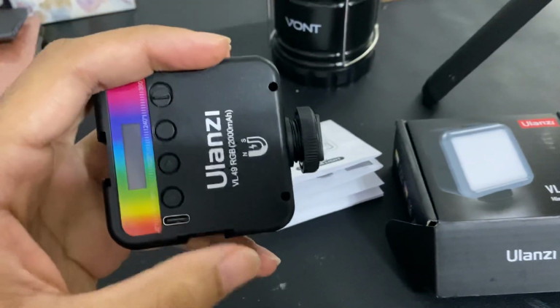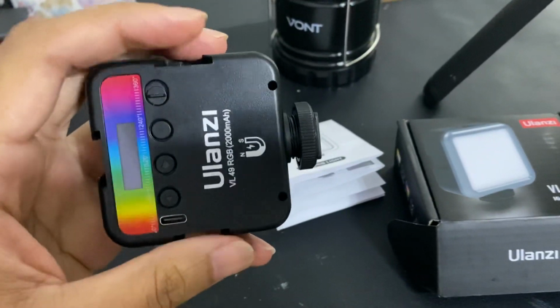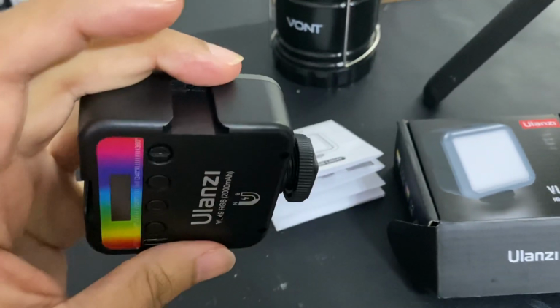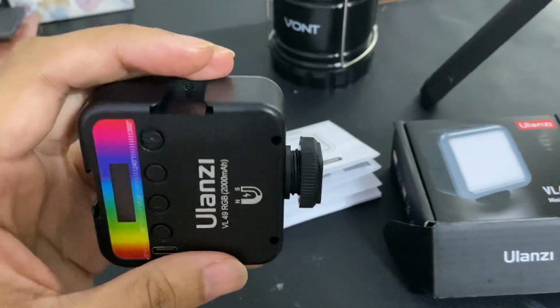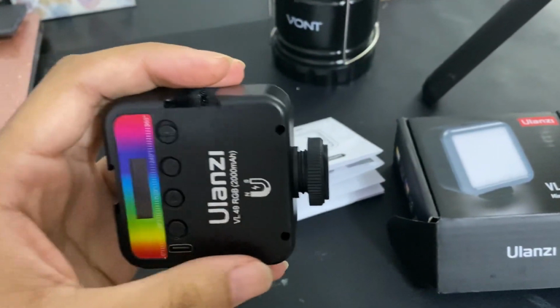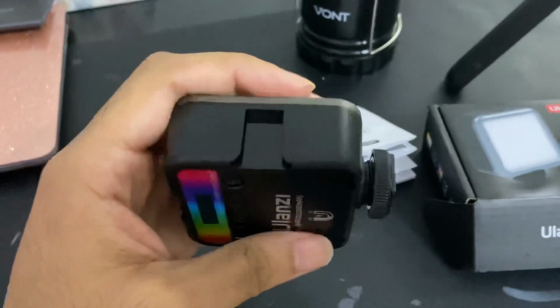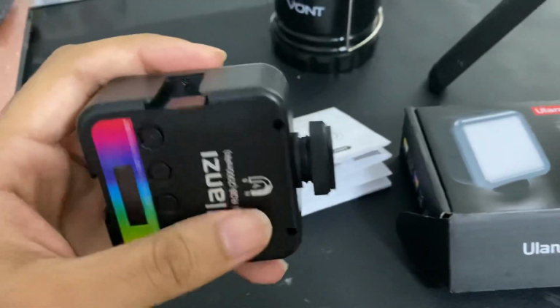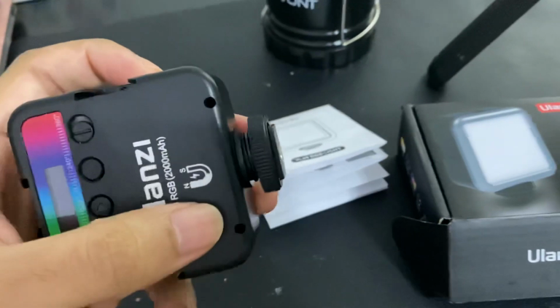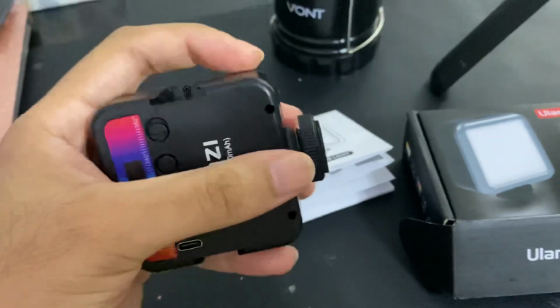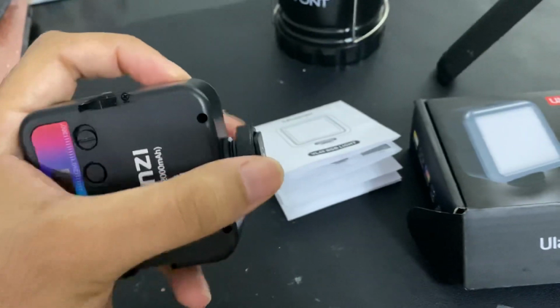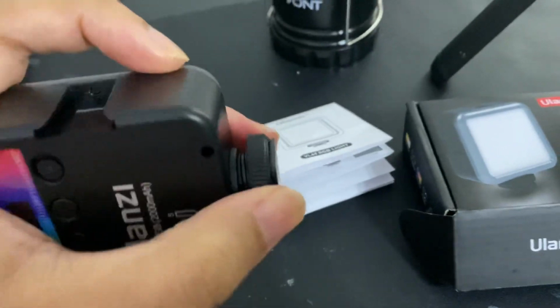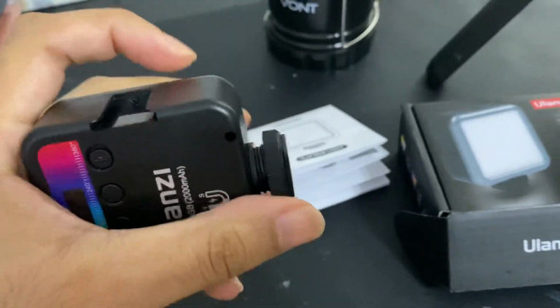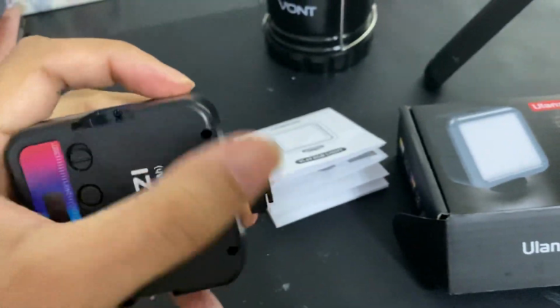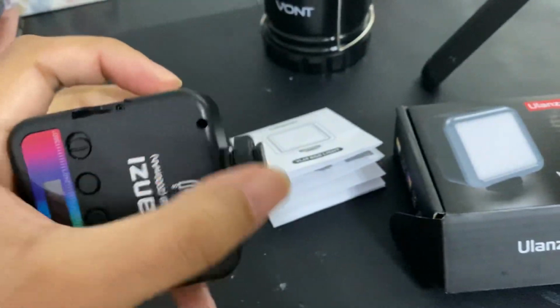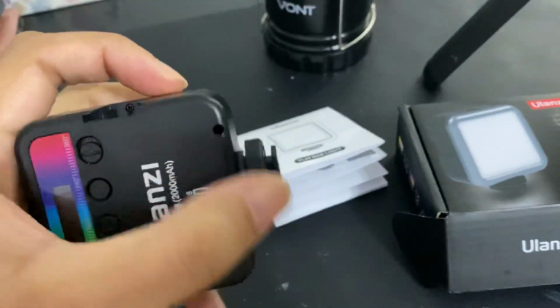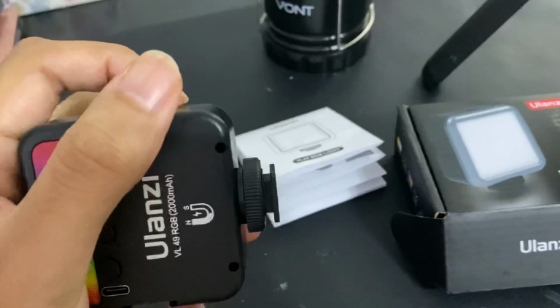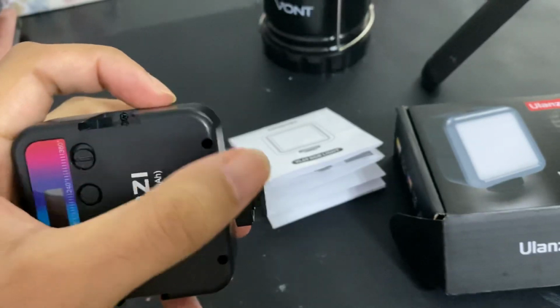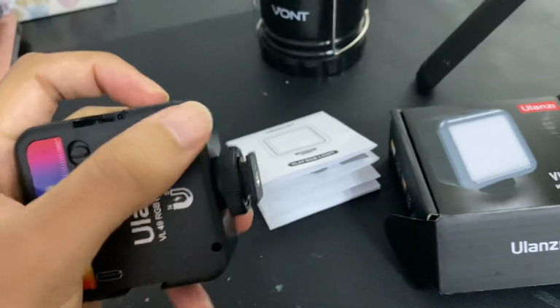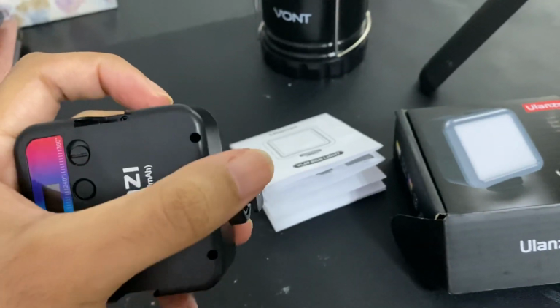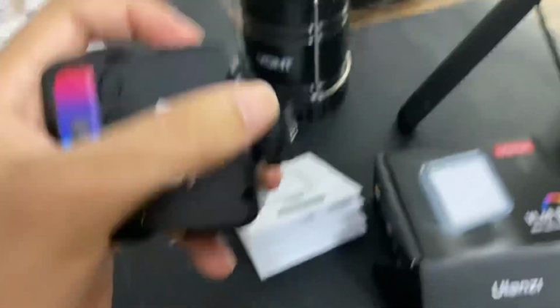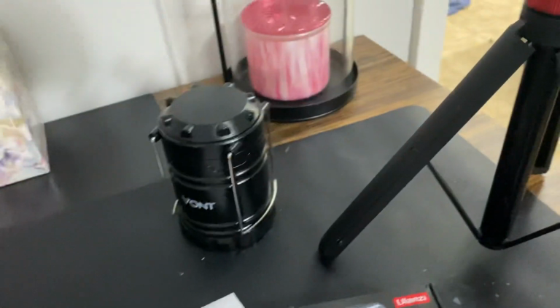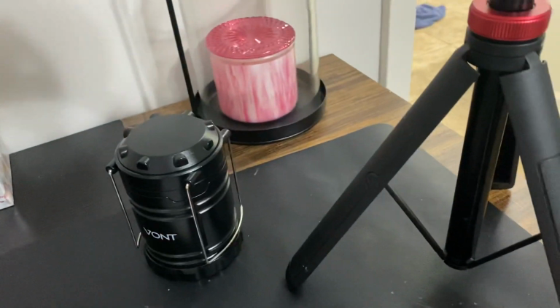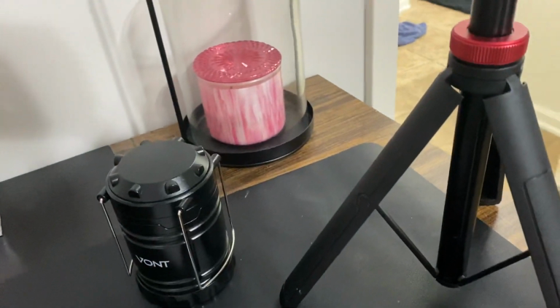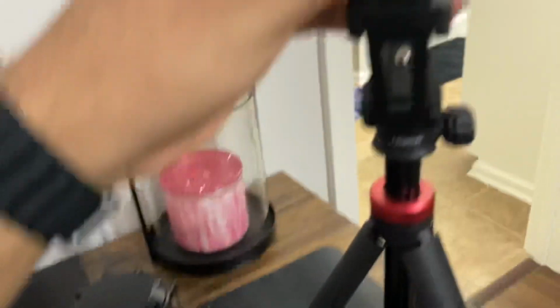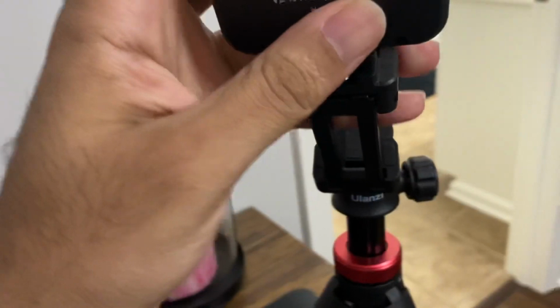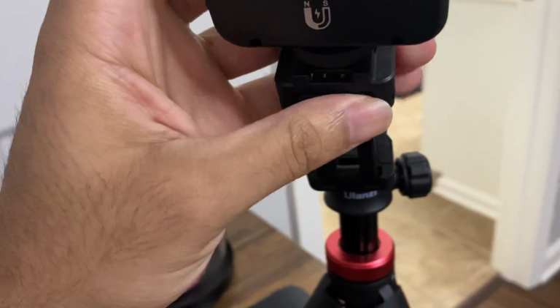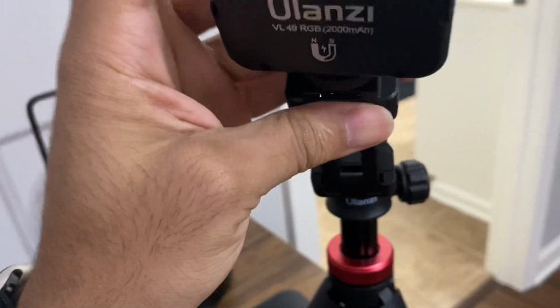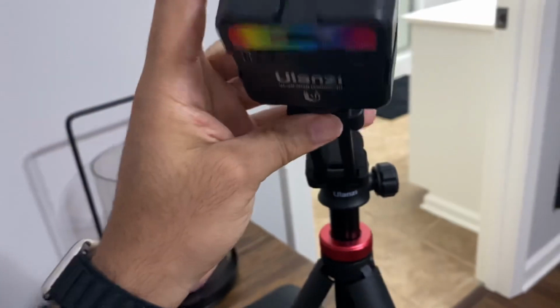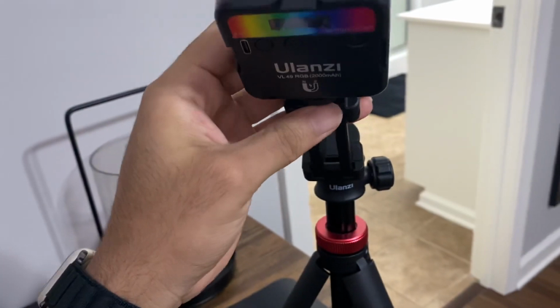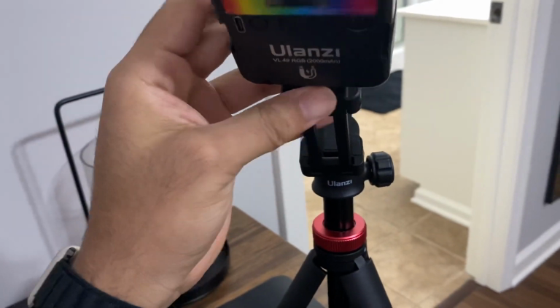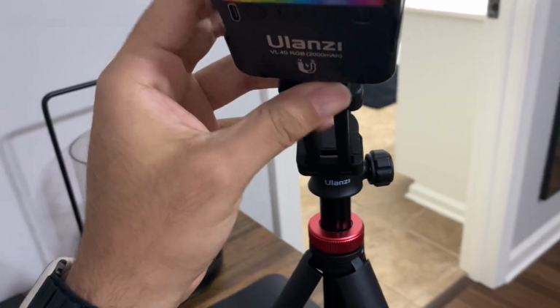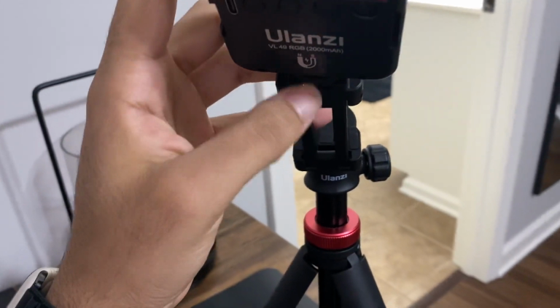I love the little slots right here for the cold shoe mounts that you can just attach to any camera that you have, or a mount or tripod. This cold shoe mount here you can just take apart and attach to your tripod as well.